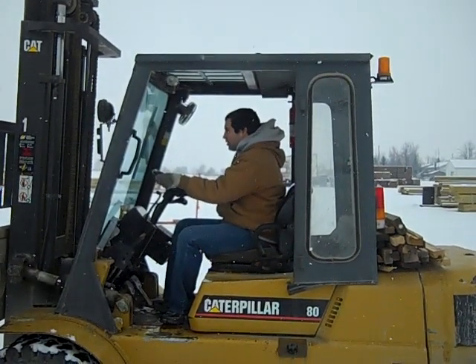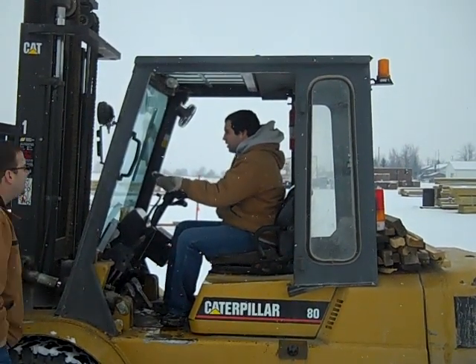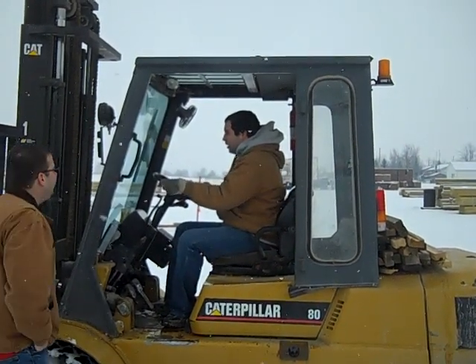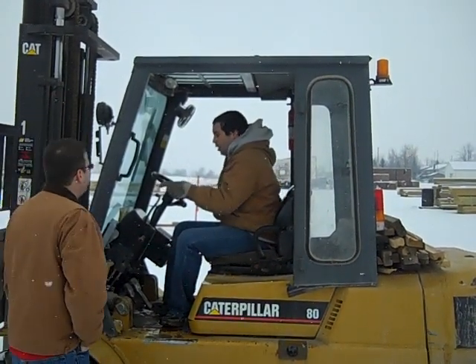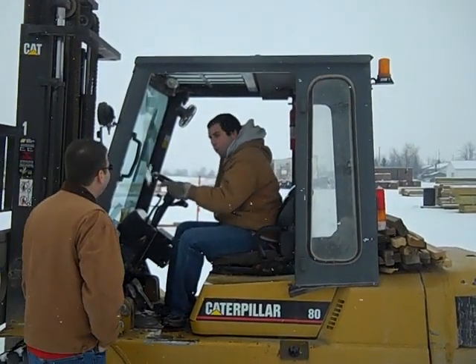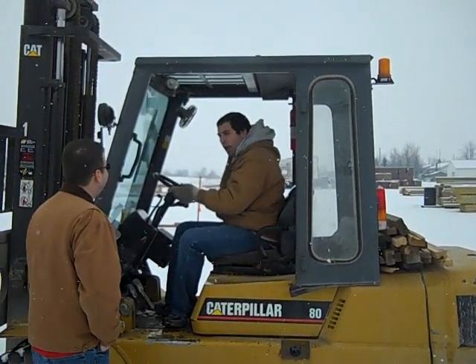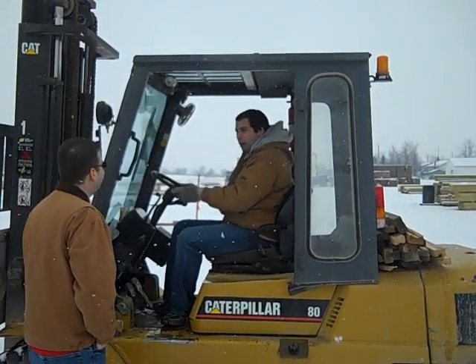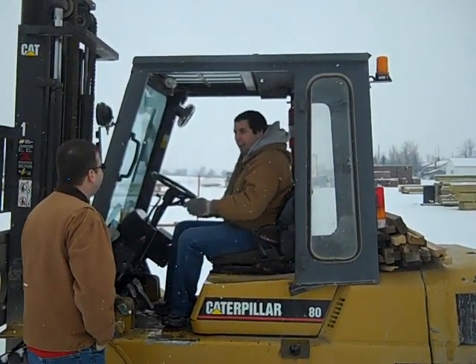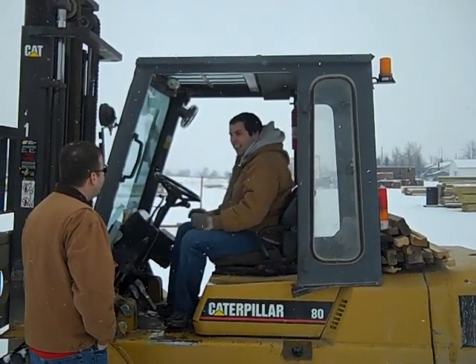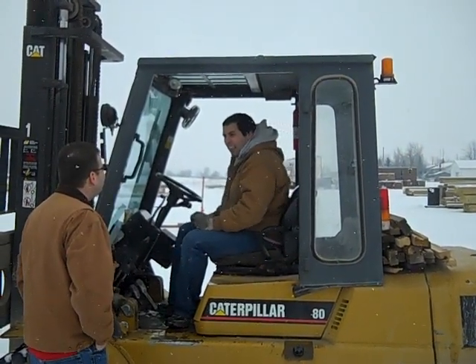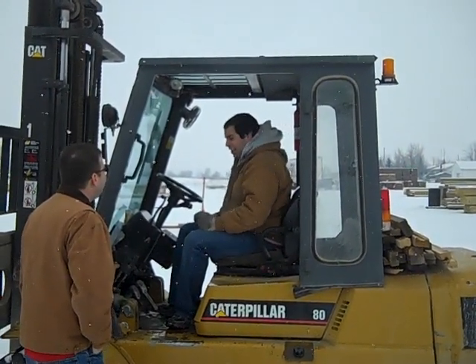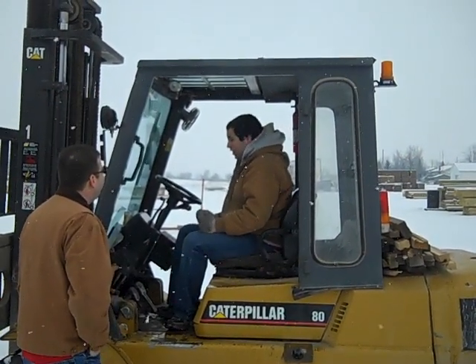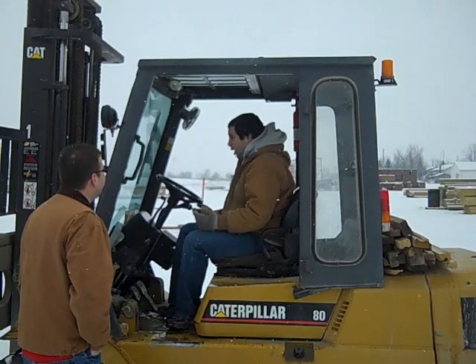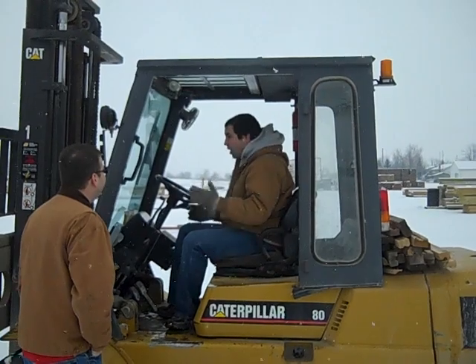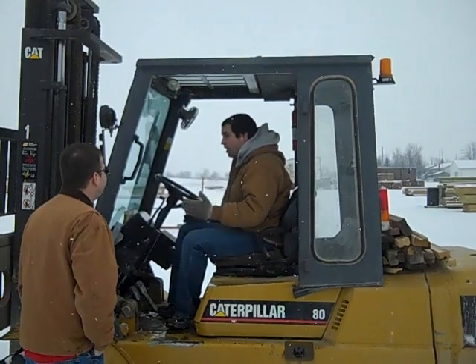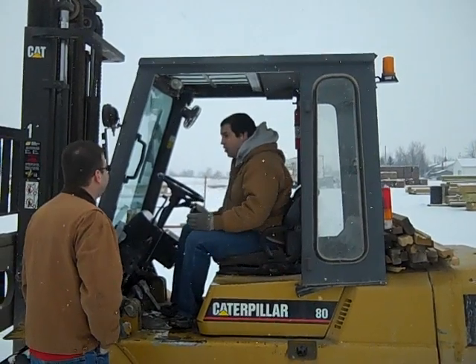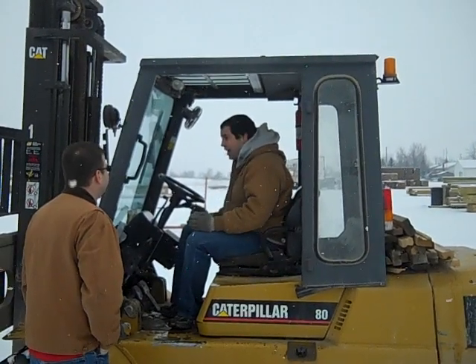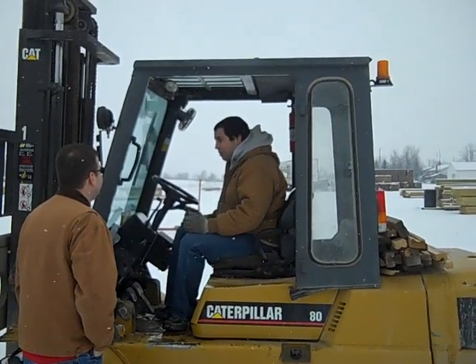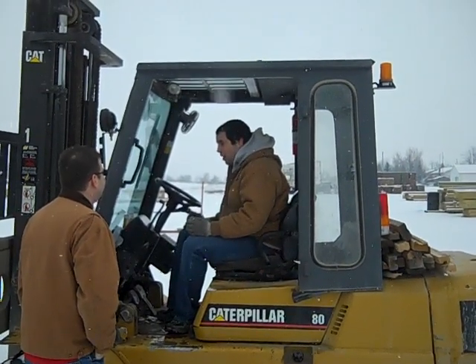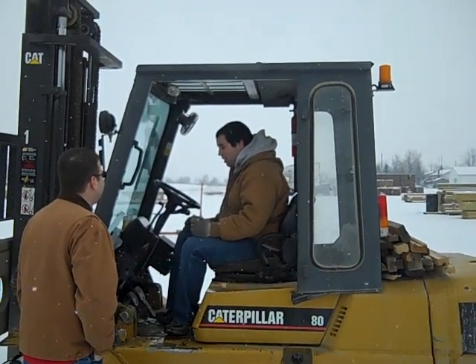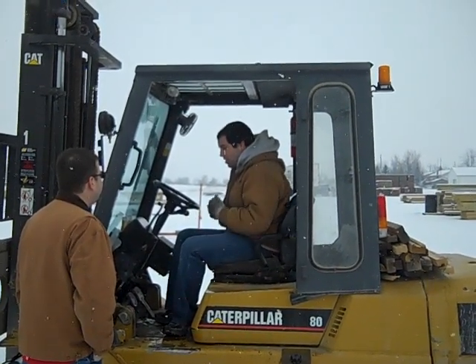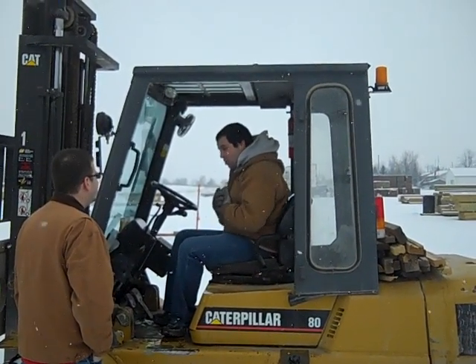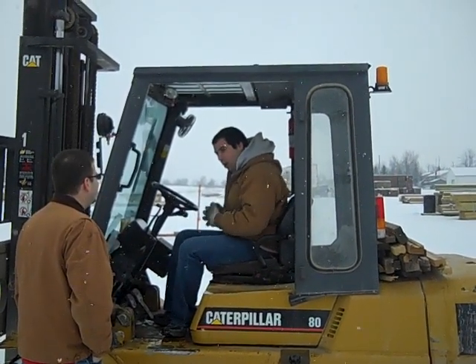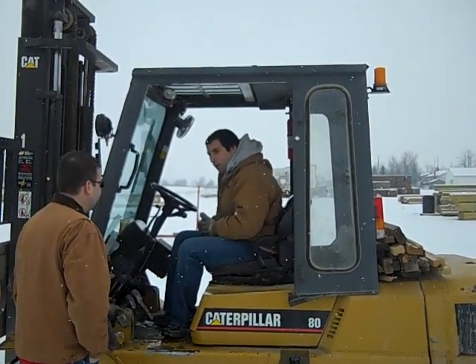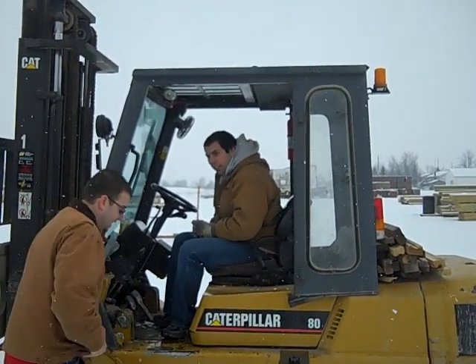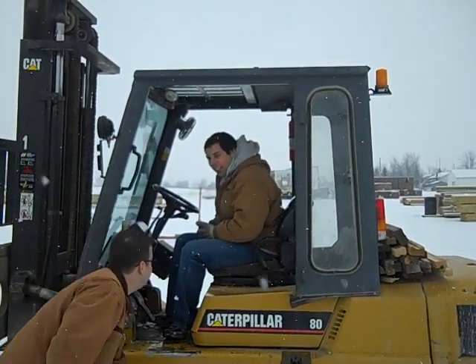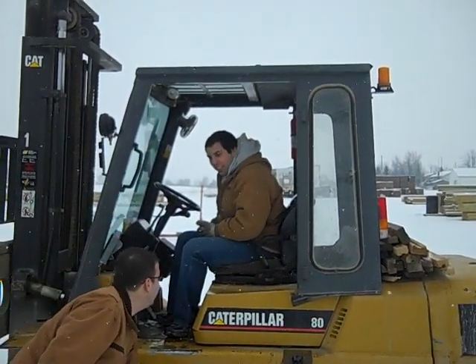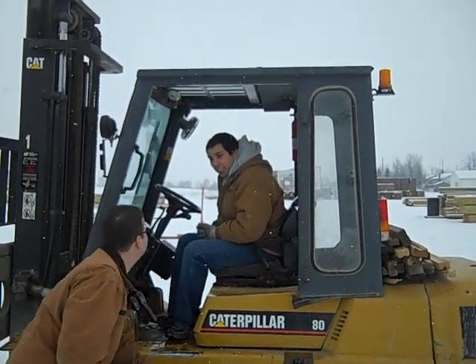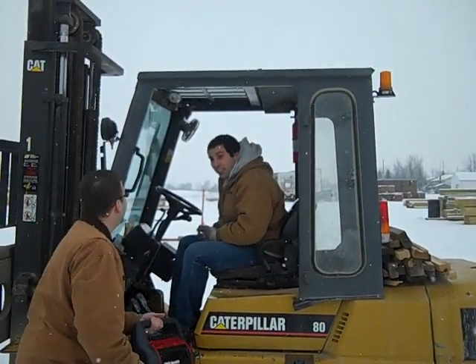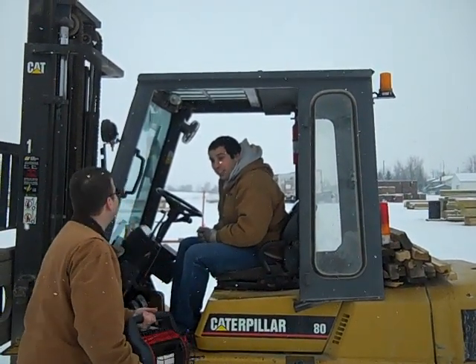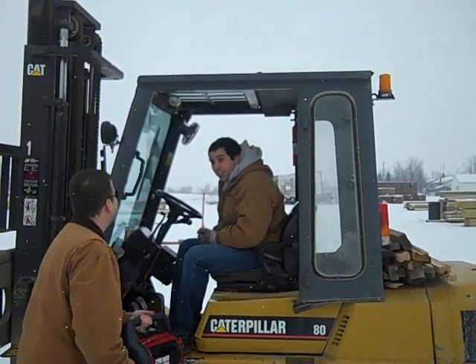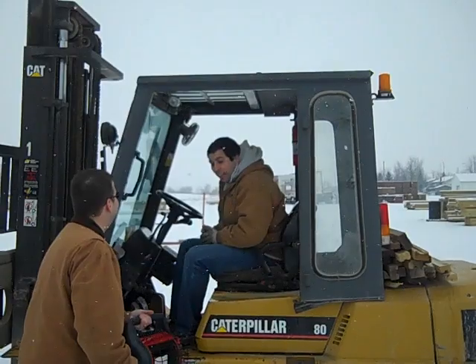Hey, Colt. Well, hey, Rick. What are you doing out here? I'm trying to get our new decking put away, but it's just too cold. Did you say it's cold out here? Yeah.